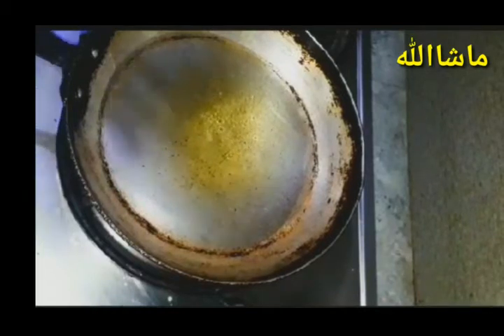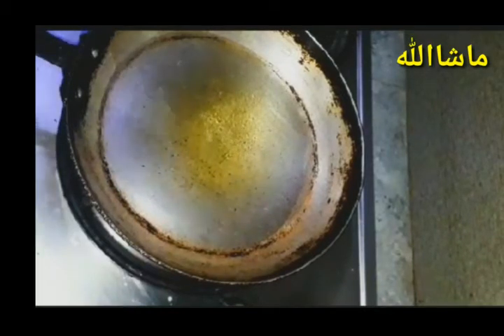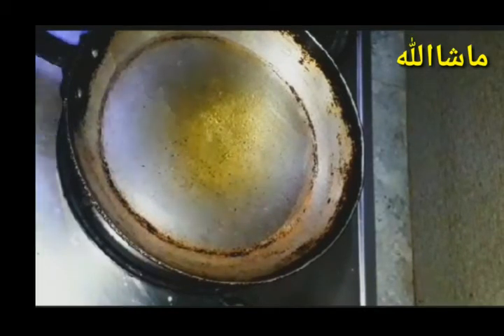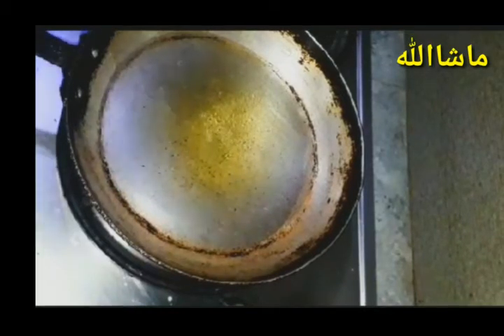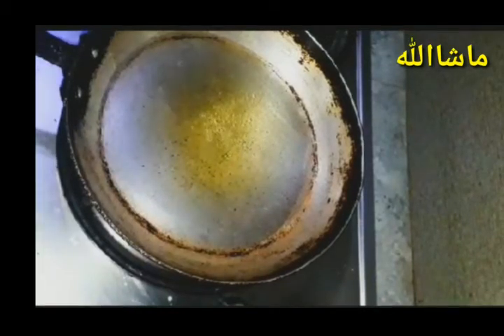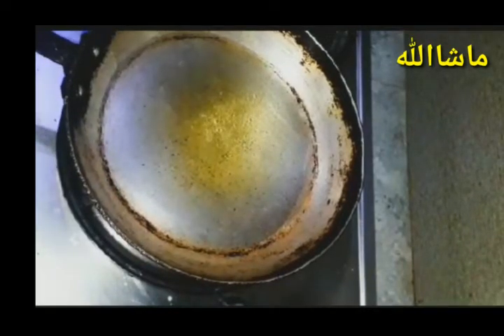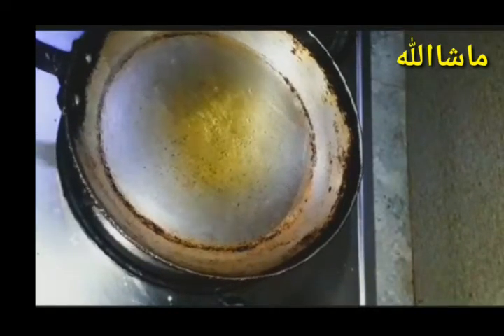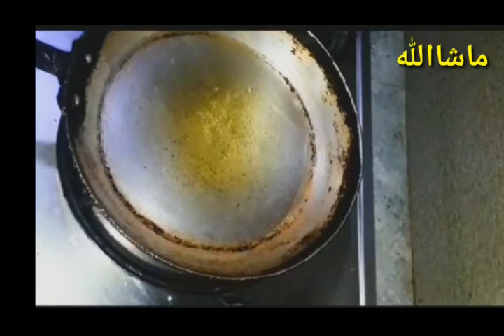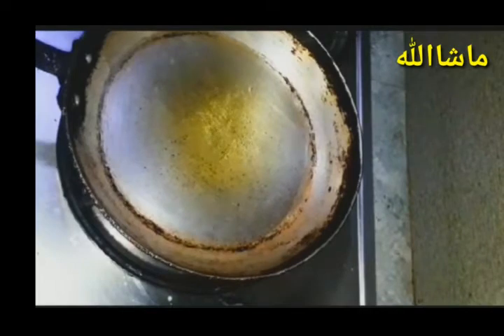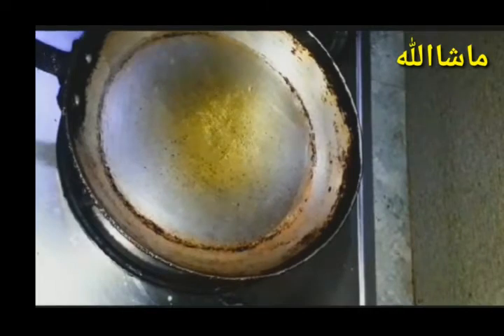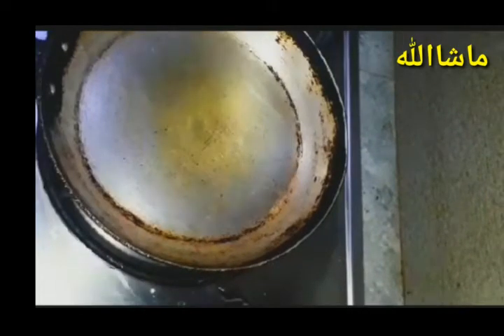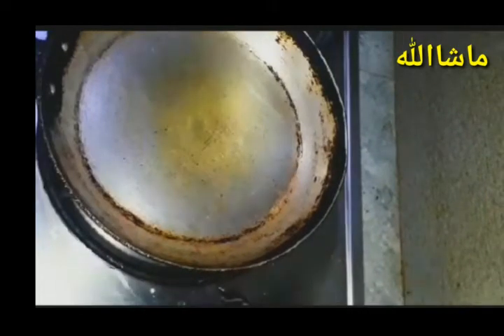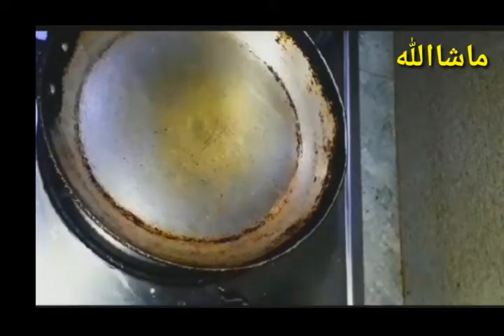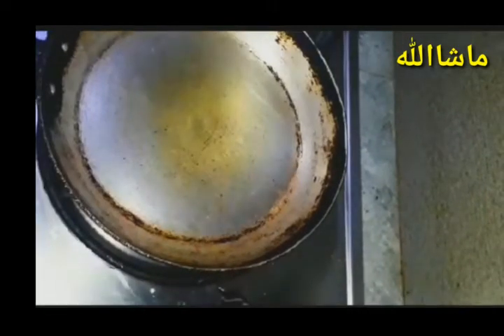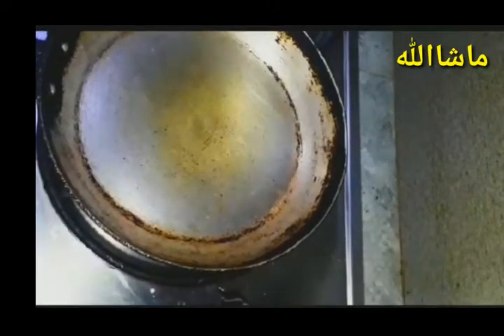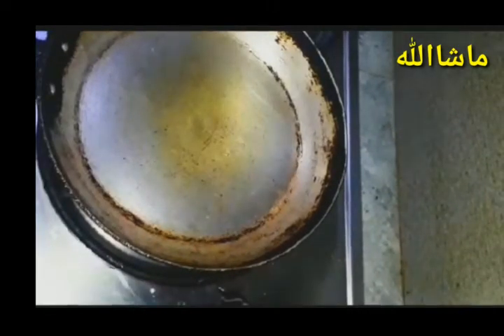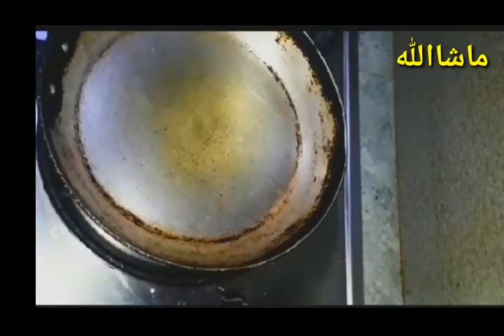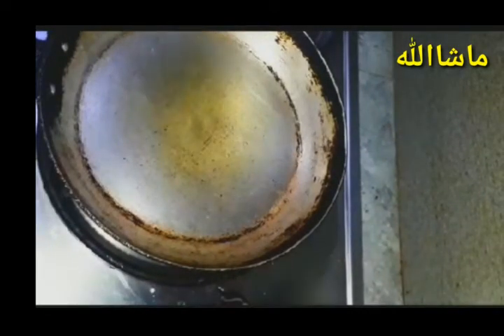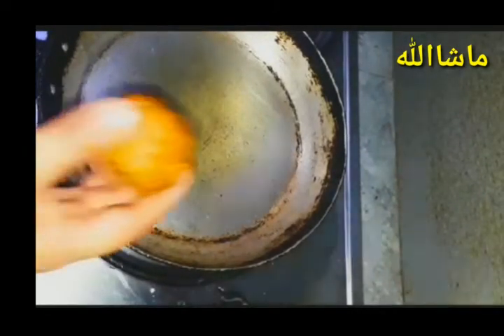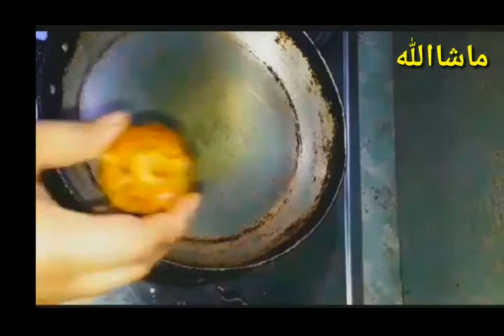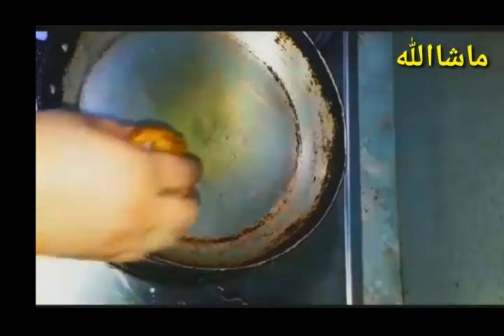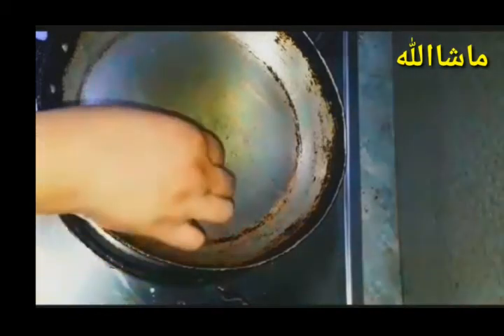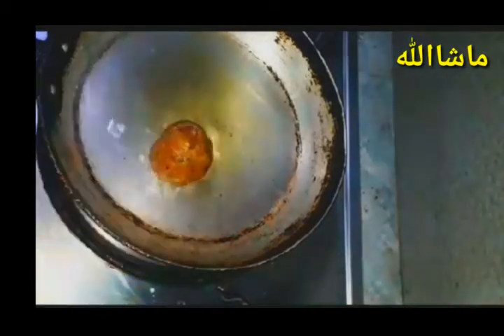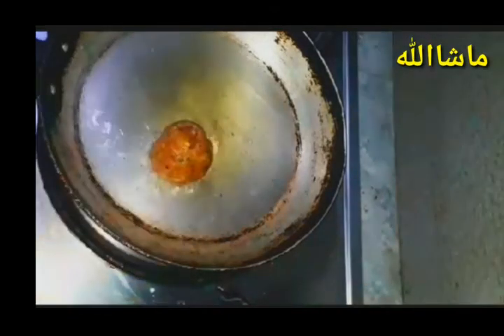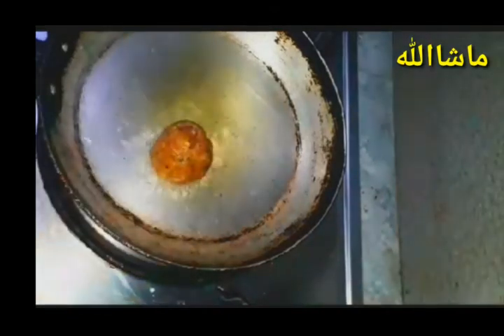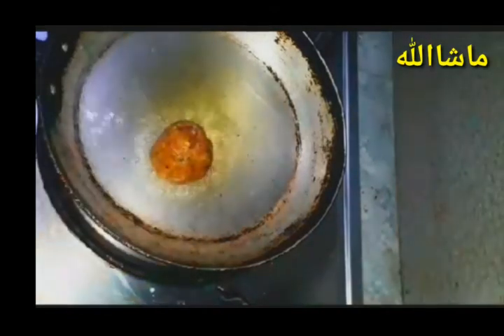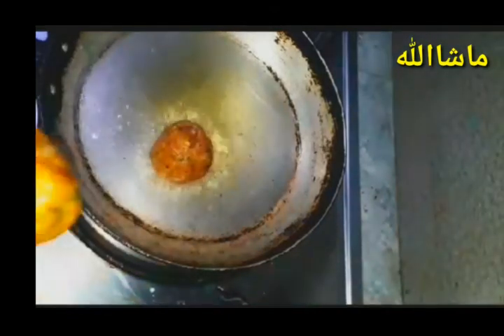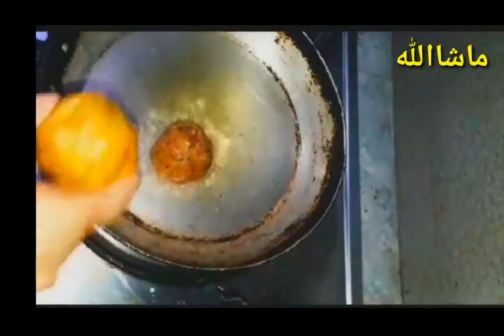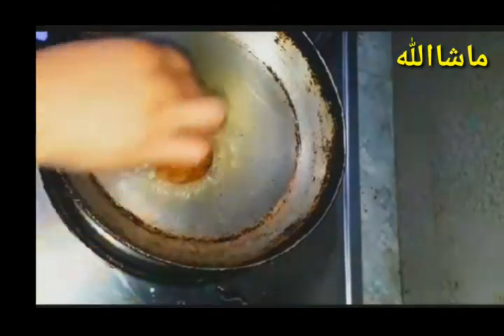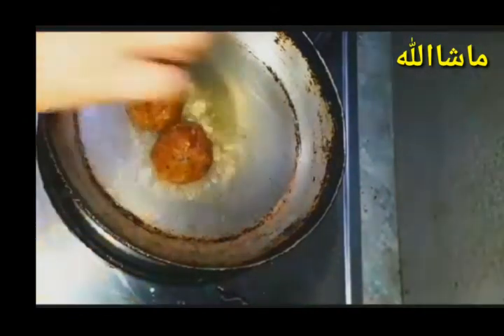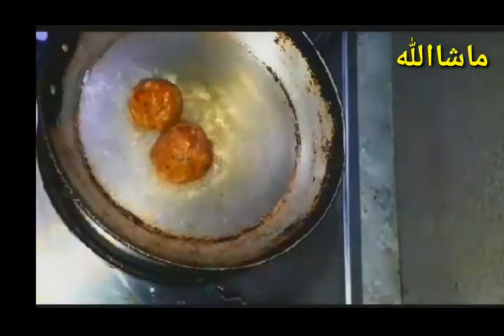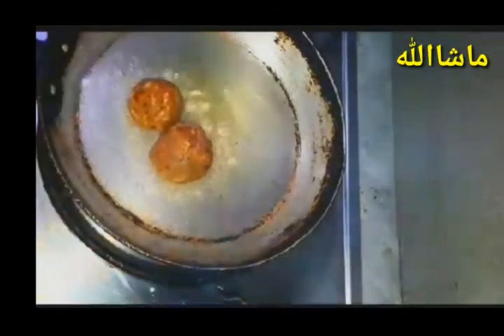We will add the oil to the pan and fry the oil in a pan while the oil is hot. Let's fry it.